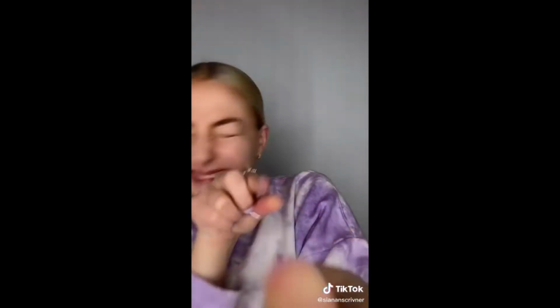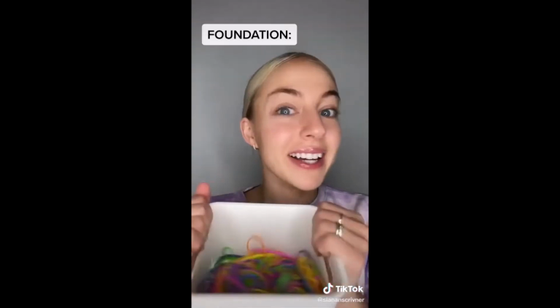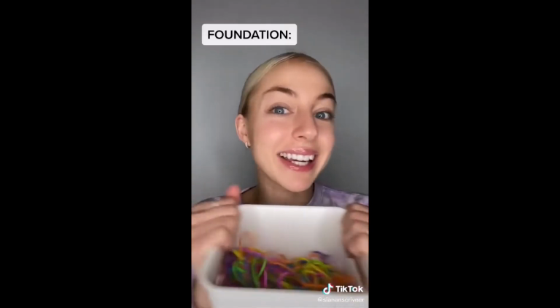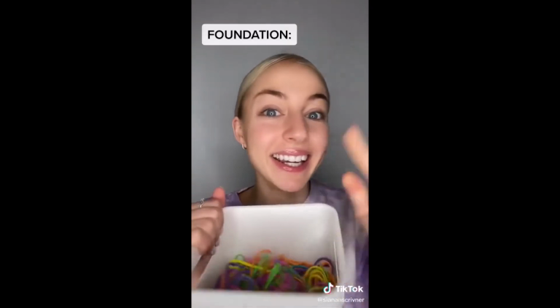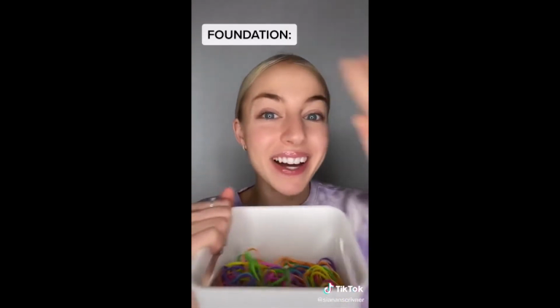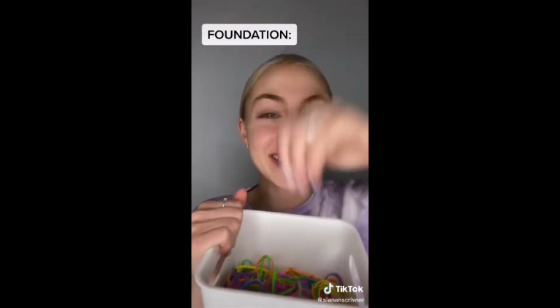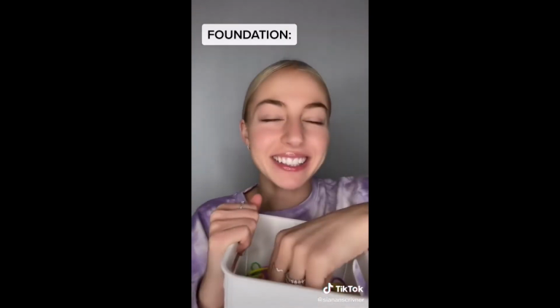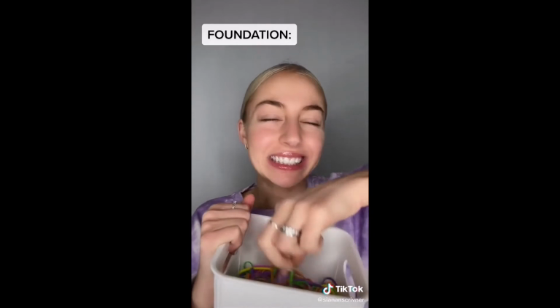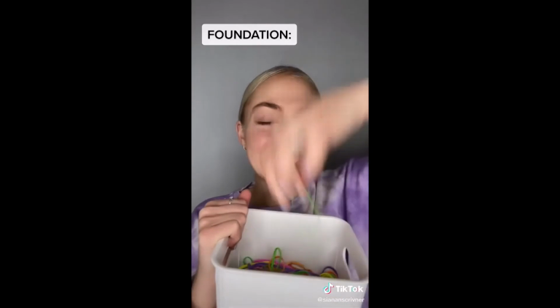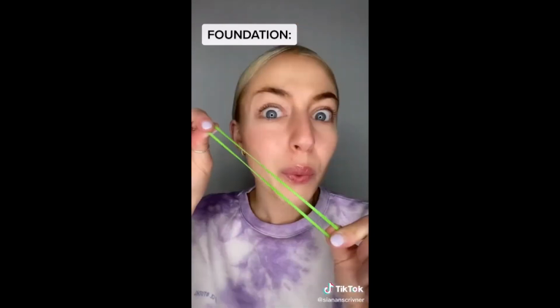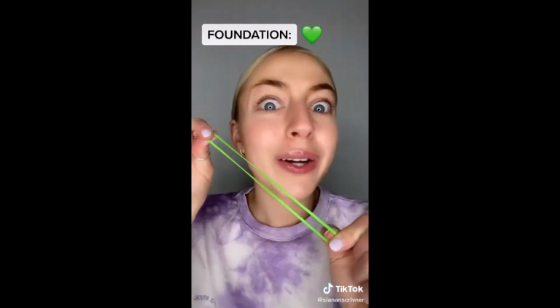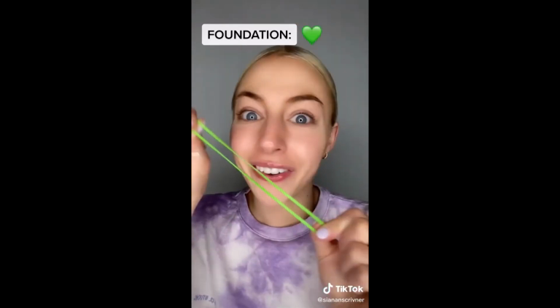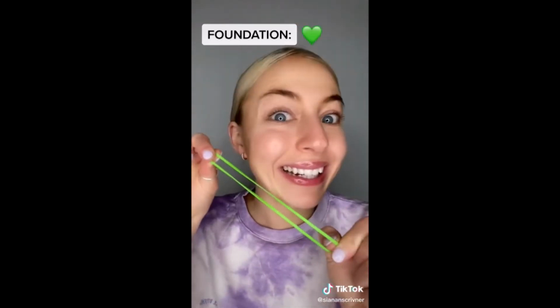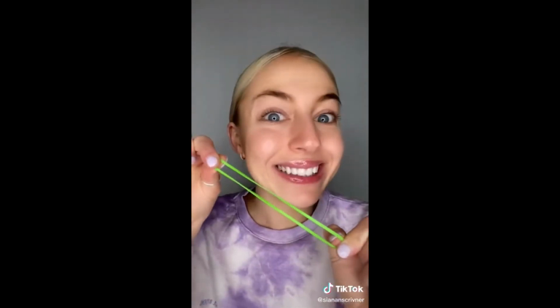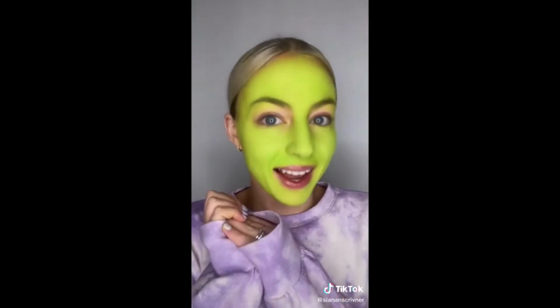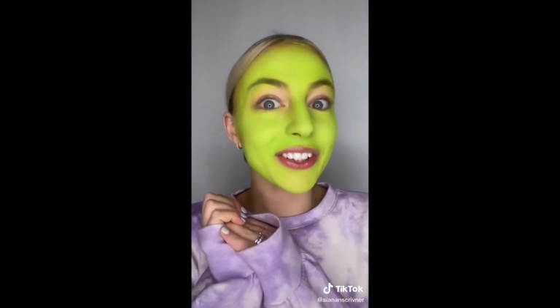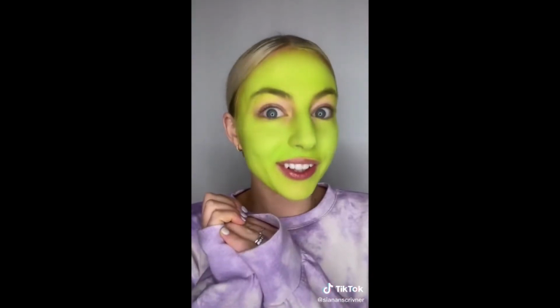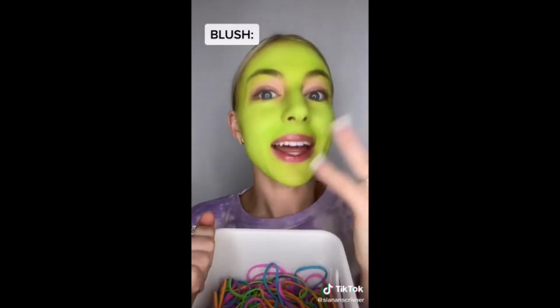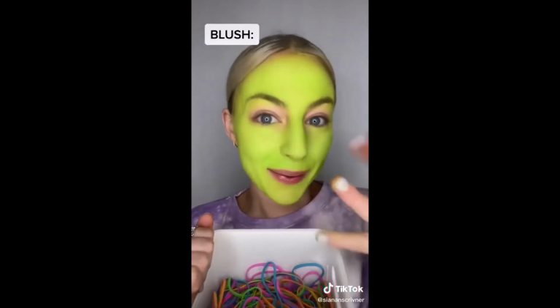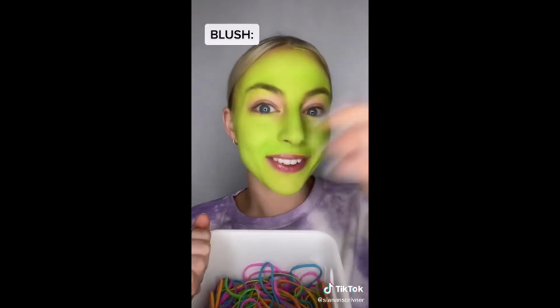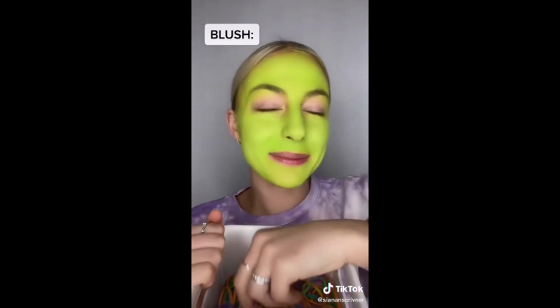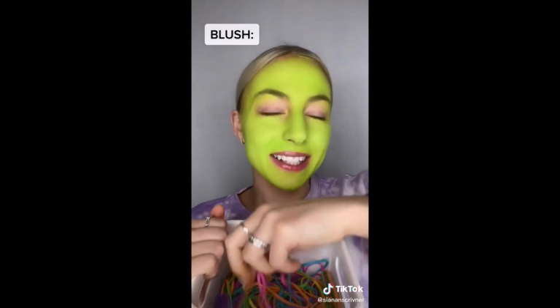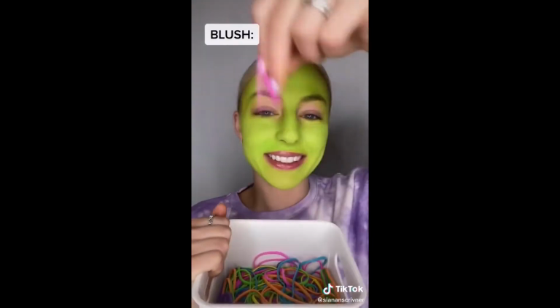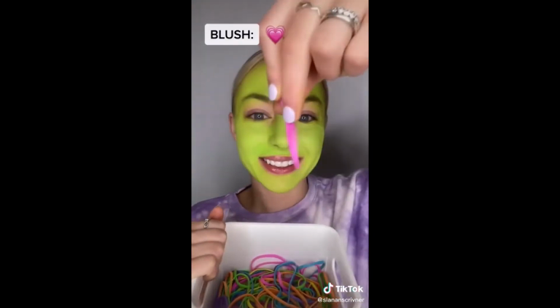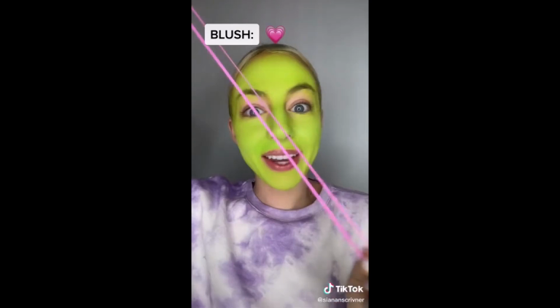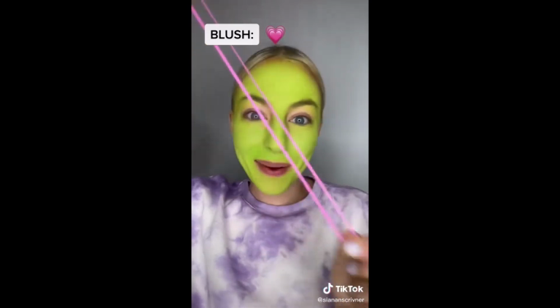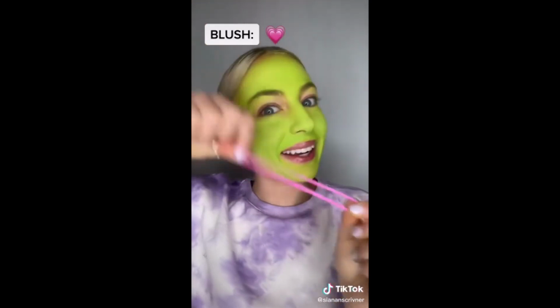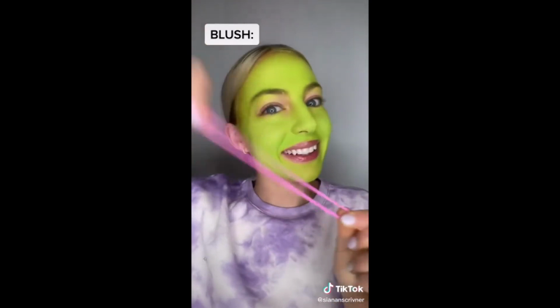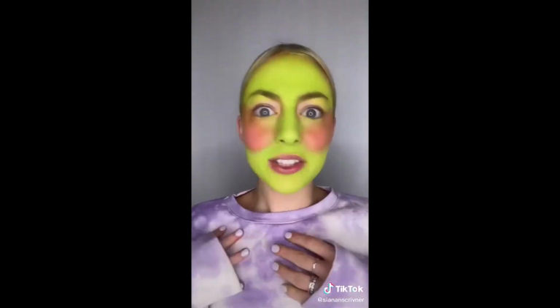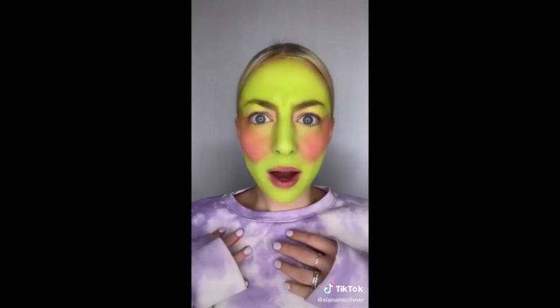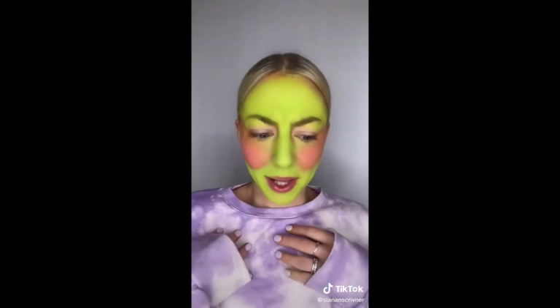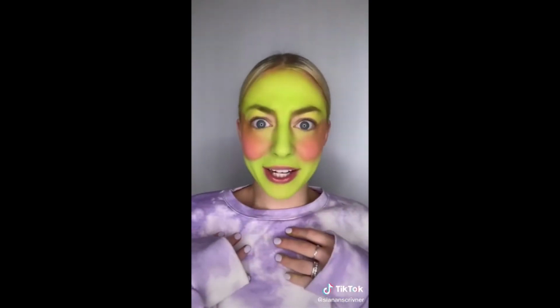First thing is foundation. We got green. That is a look. Now we move on to blush. Okay, hot pink. Stop, I'm blushing.